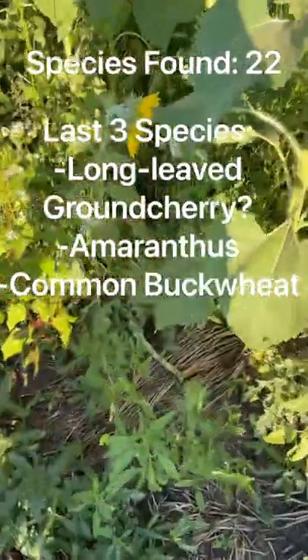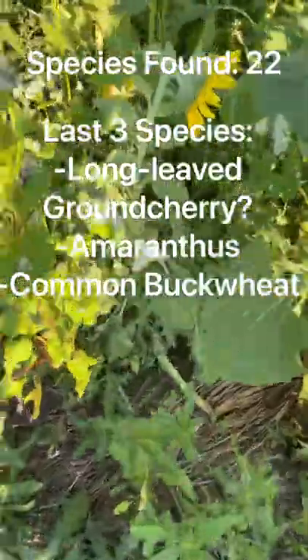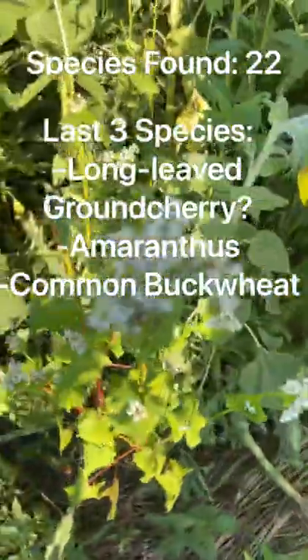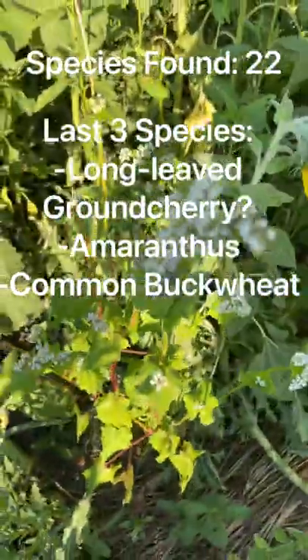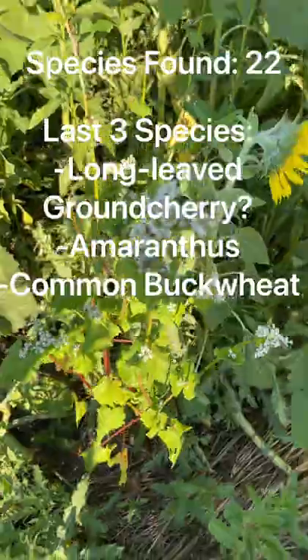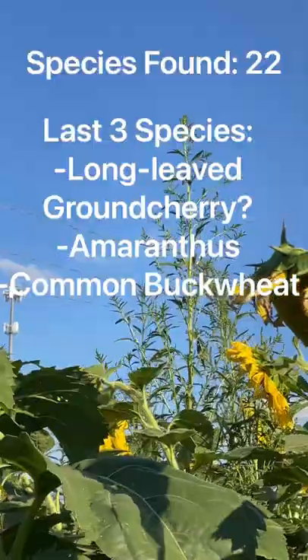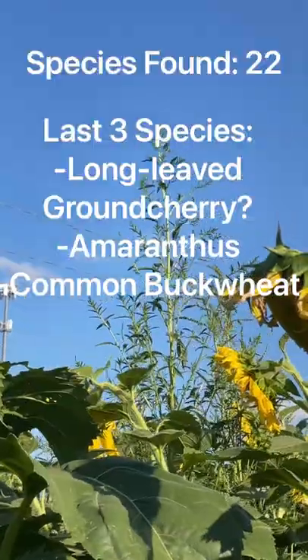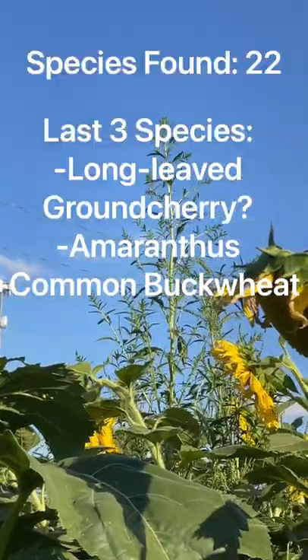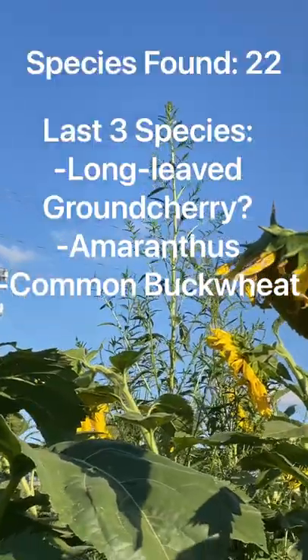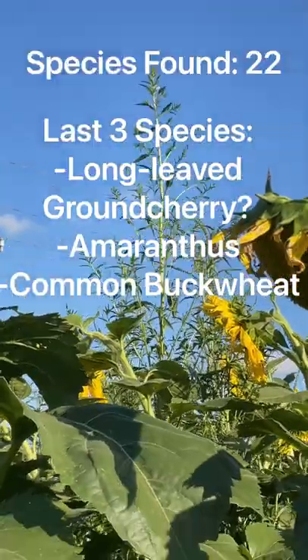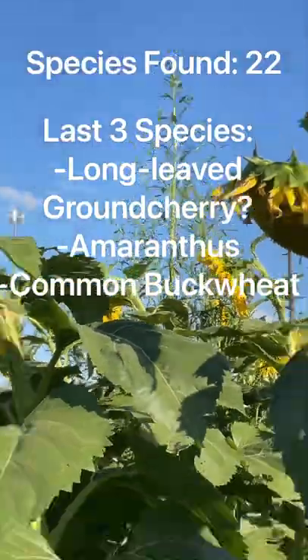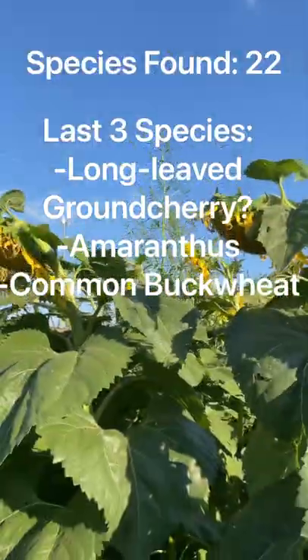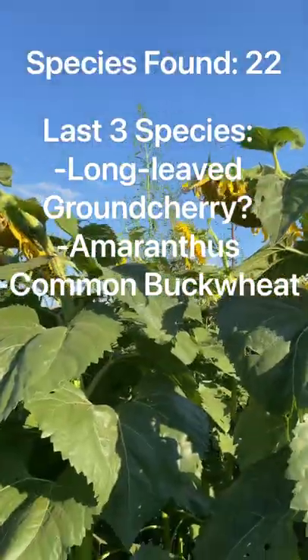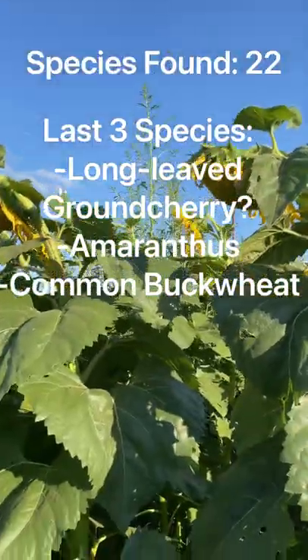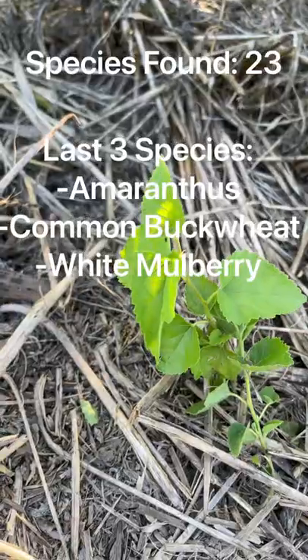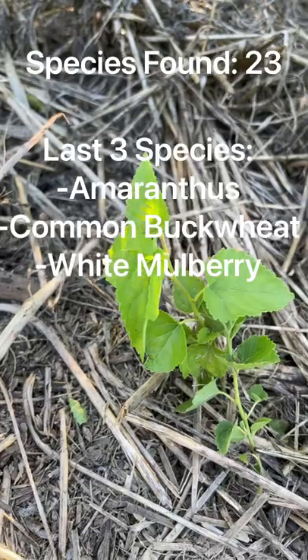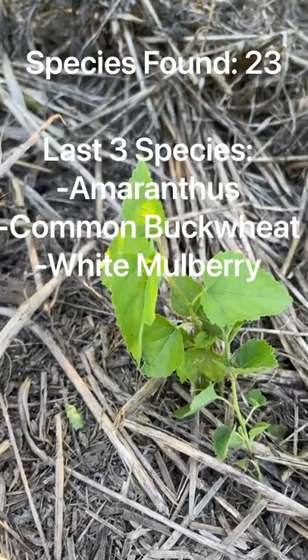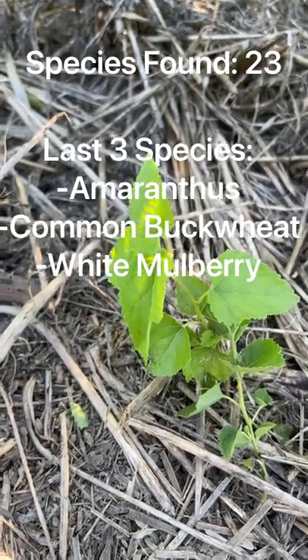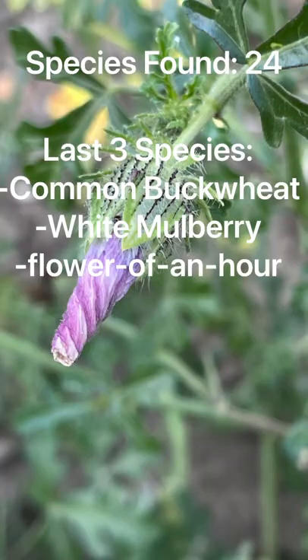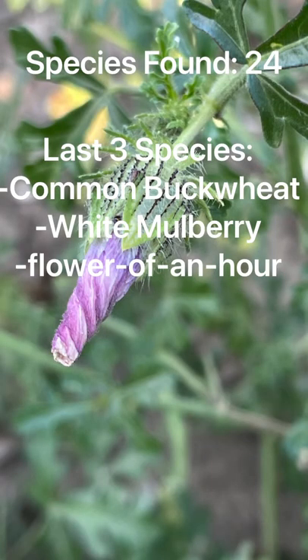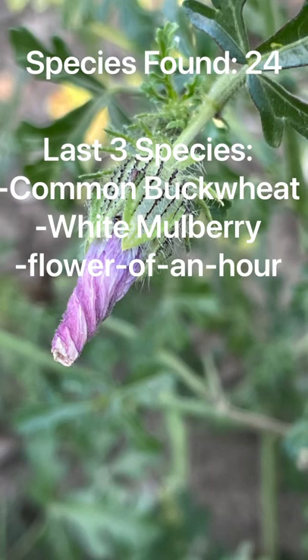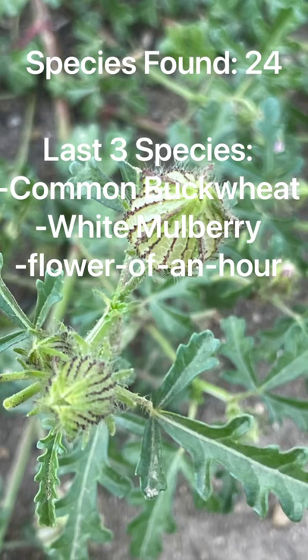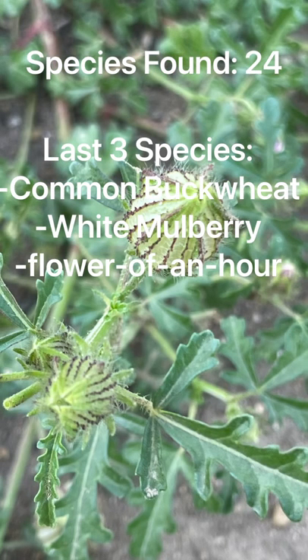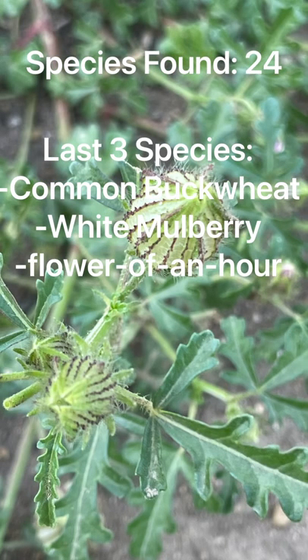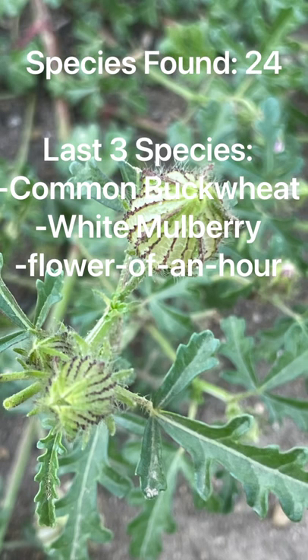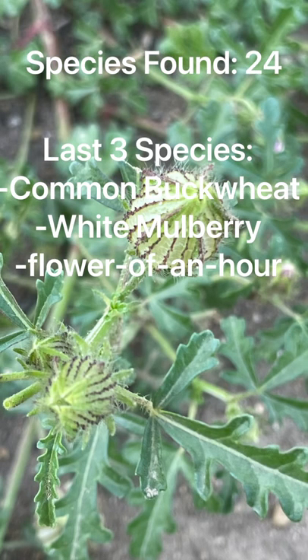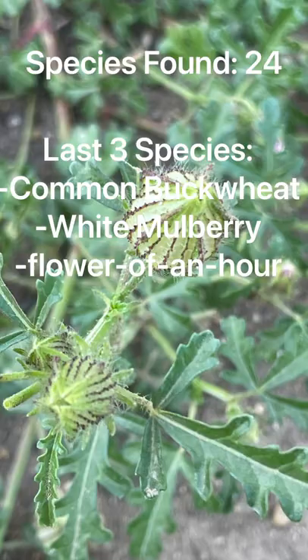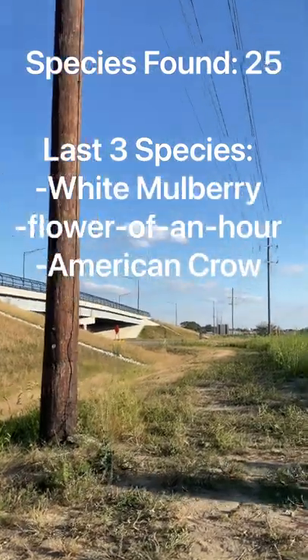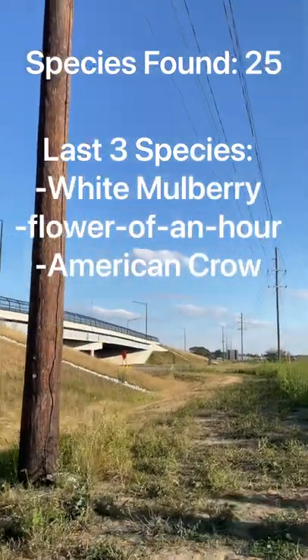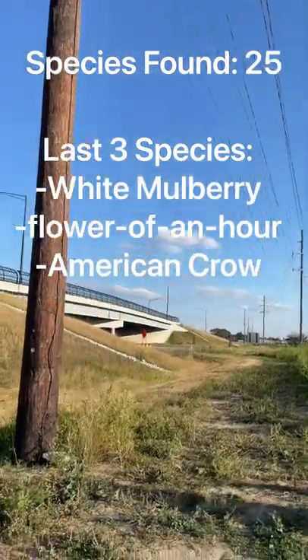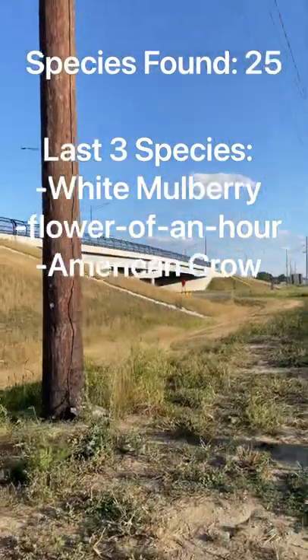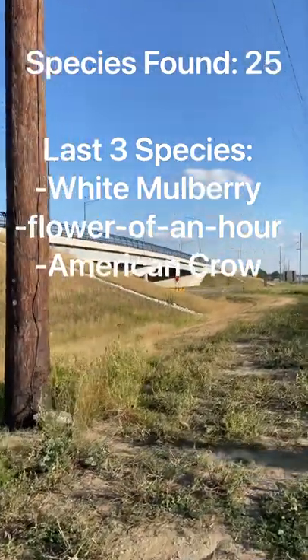Oh, this flower is pretty. You can even see lots of amaranths just poking above through the sunflowers. There appear to be crows in the distance.